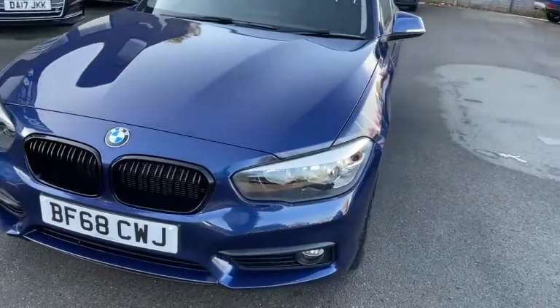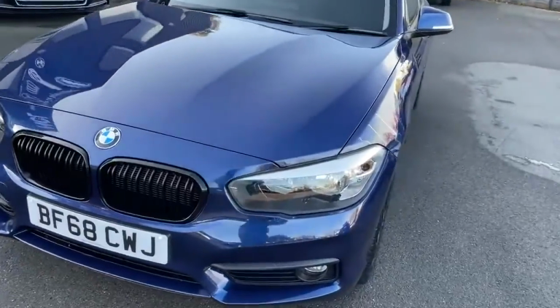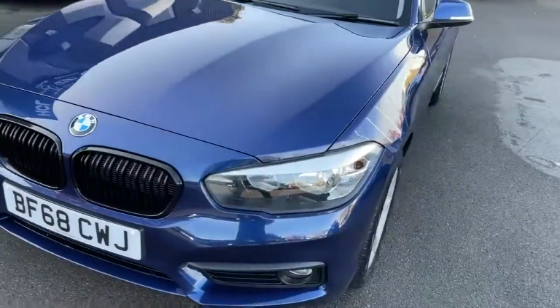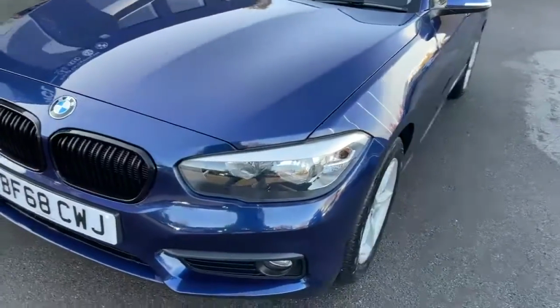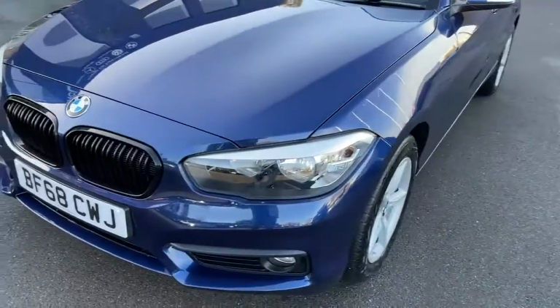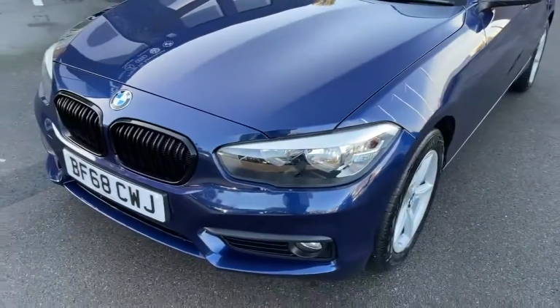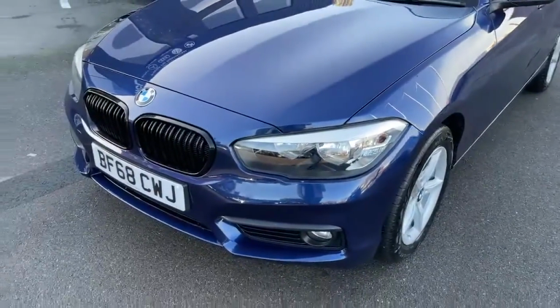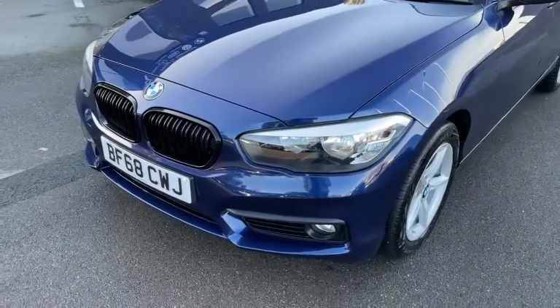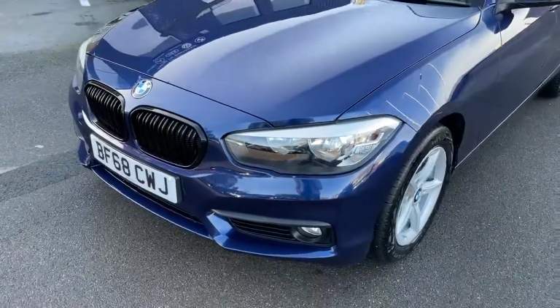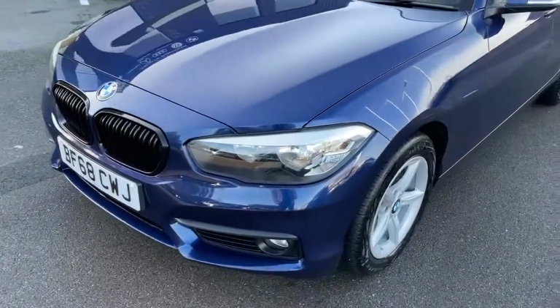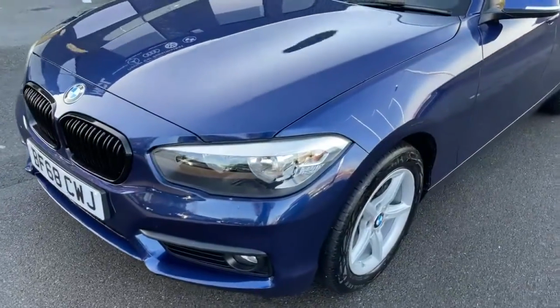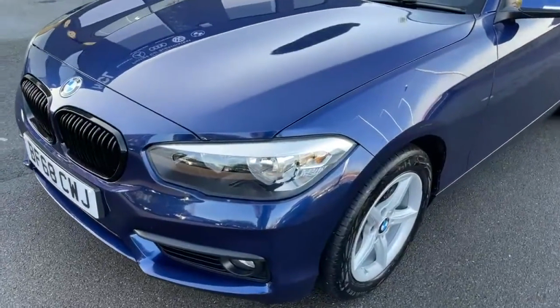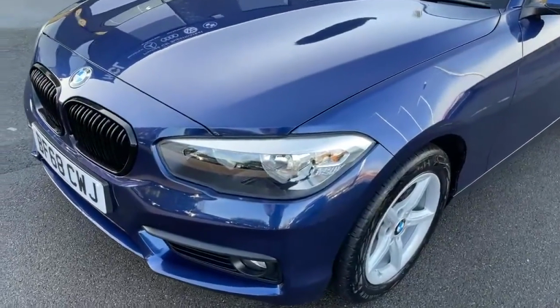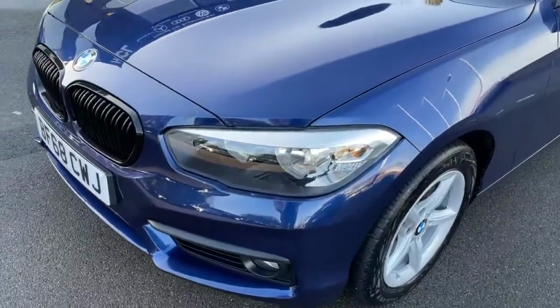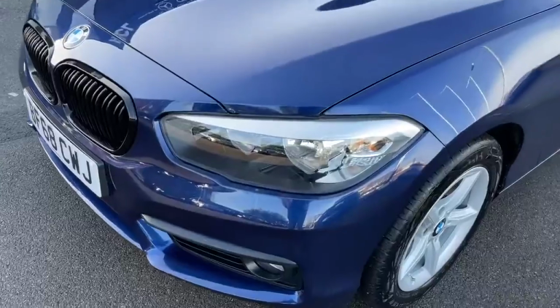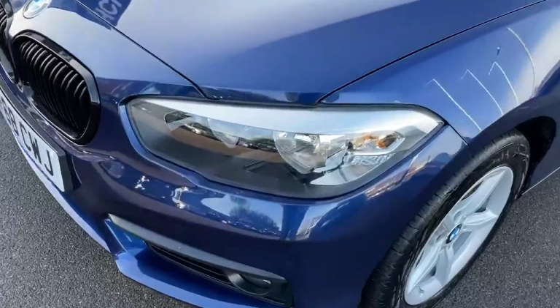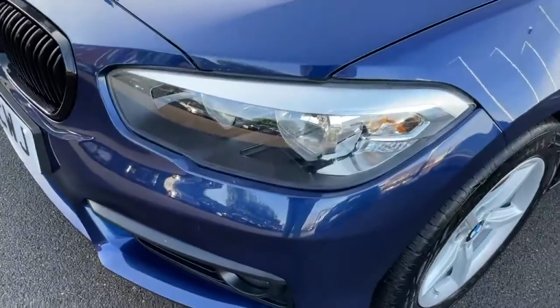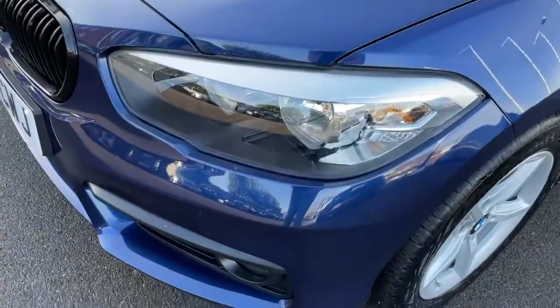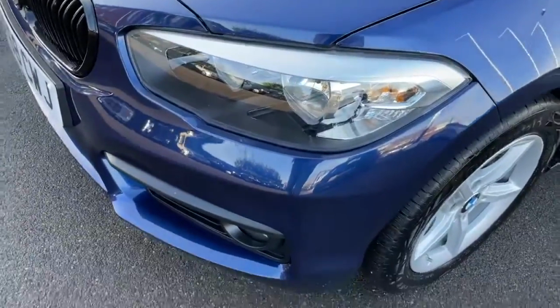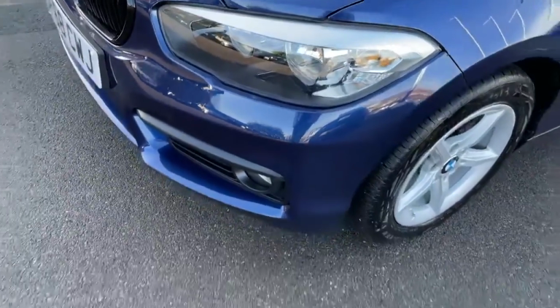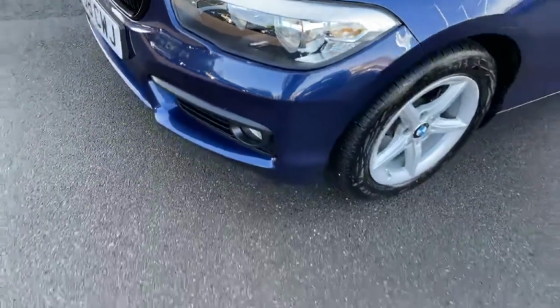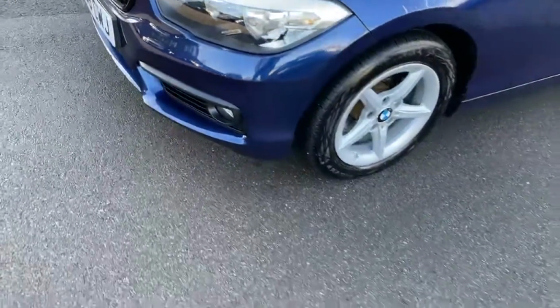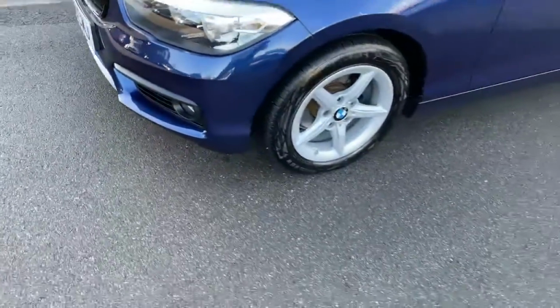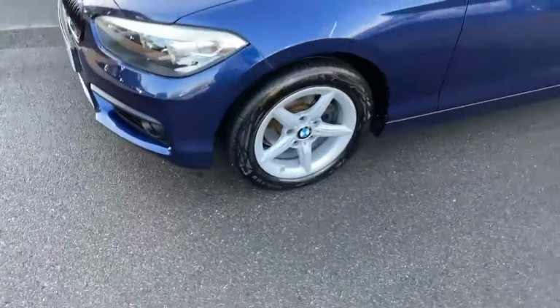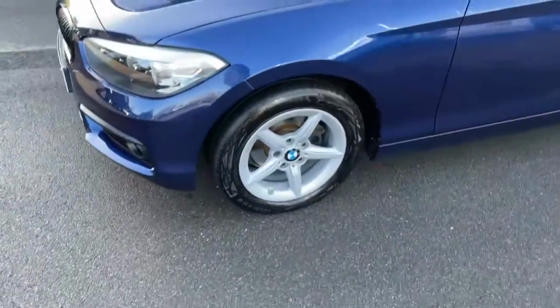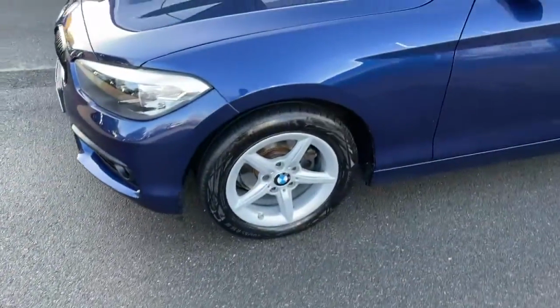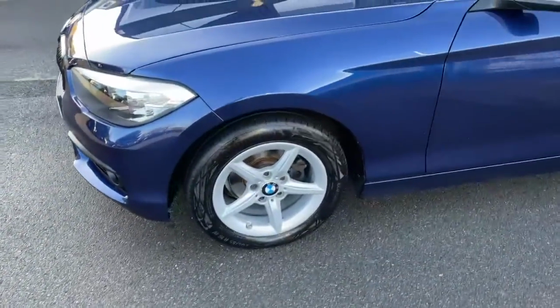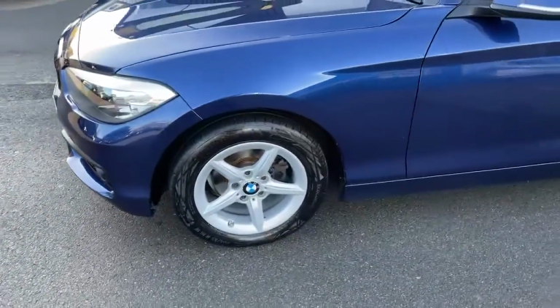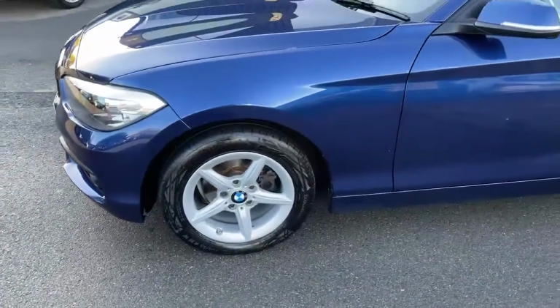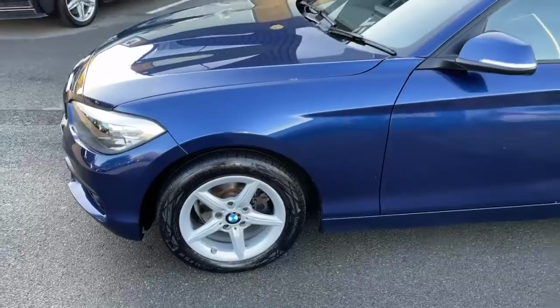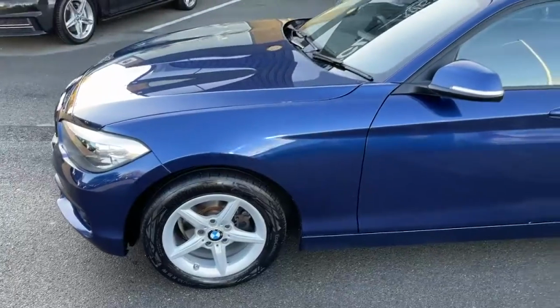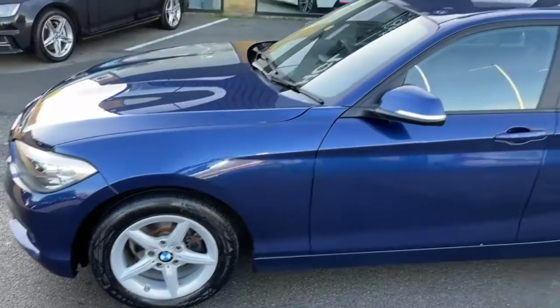This car is finished in Mediterranean Blue, a lovely color. As you can see, this car looks immaculate. This car's got 16-inch alloy wheels with good tires all around.